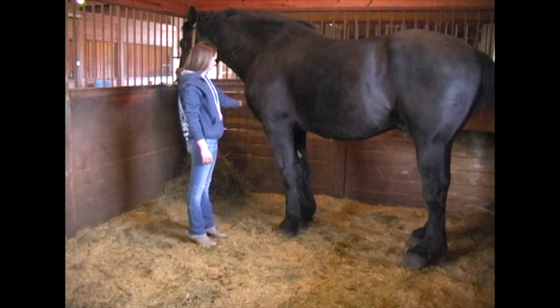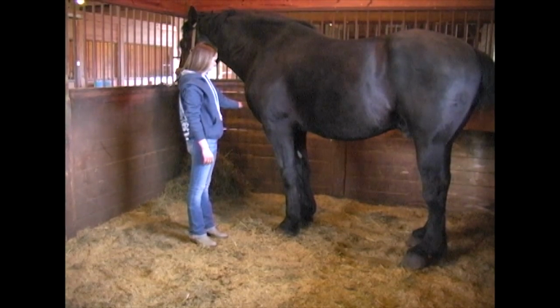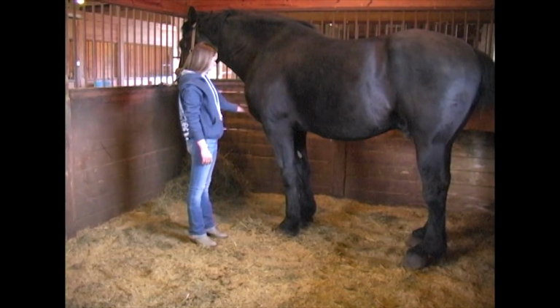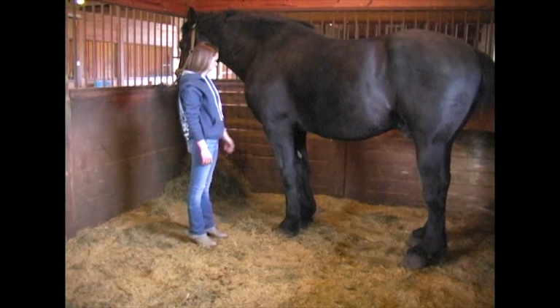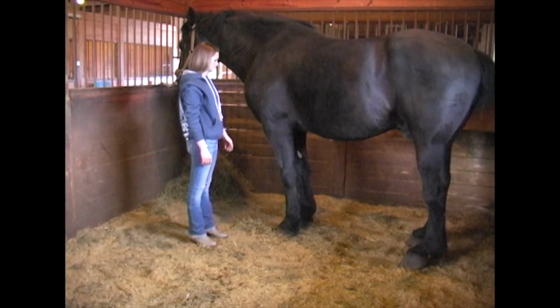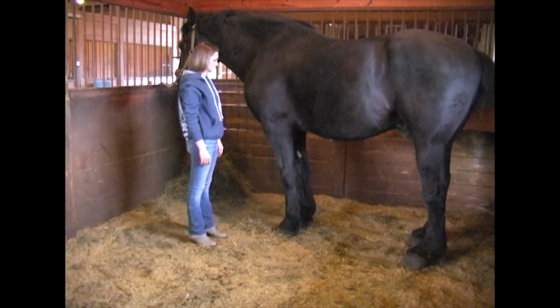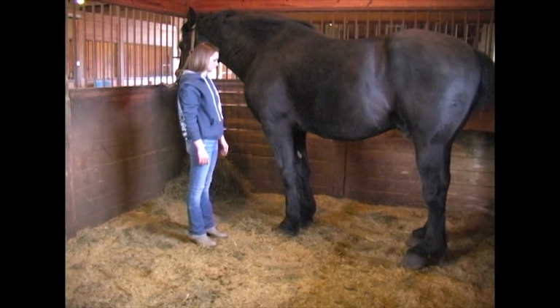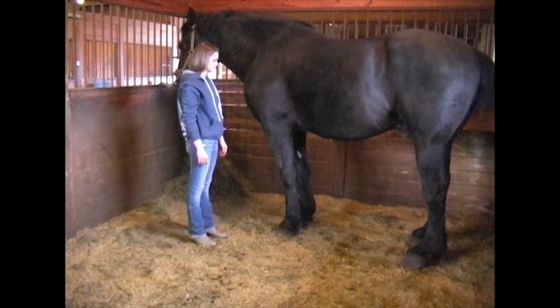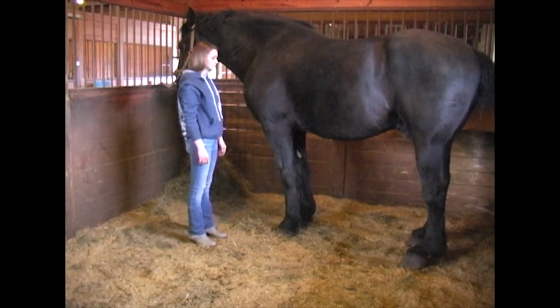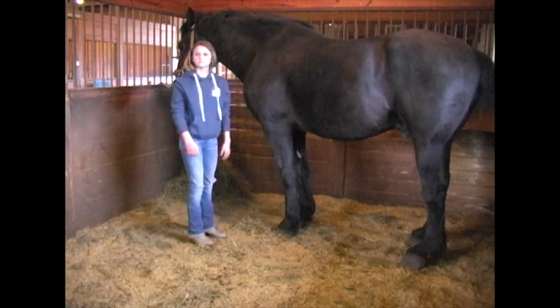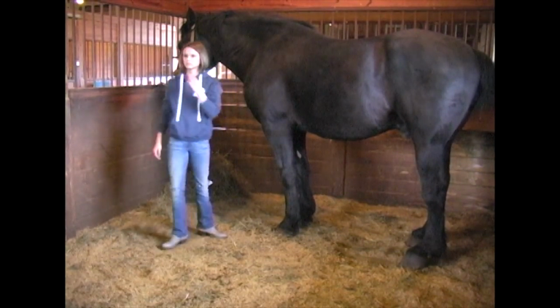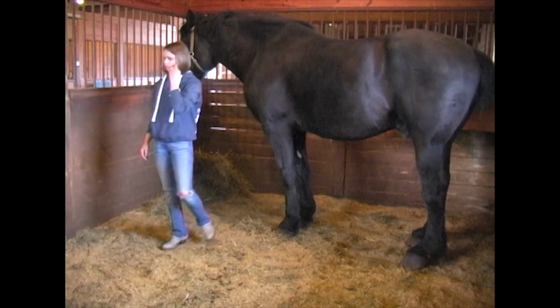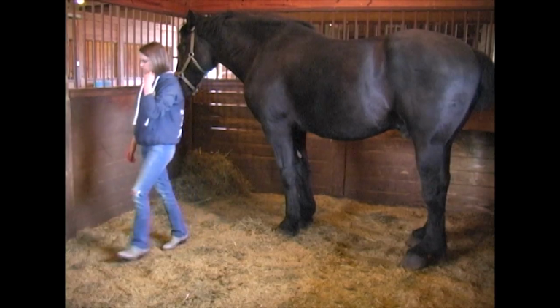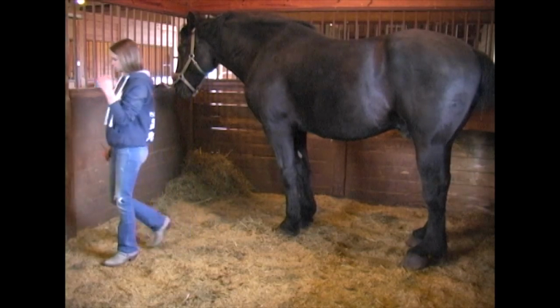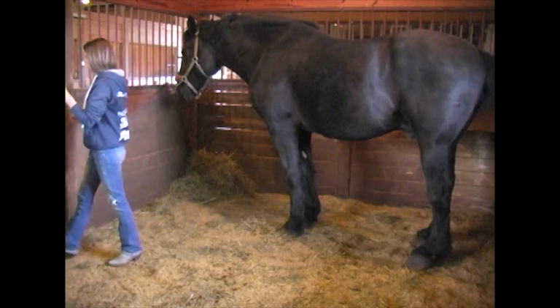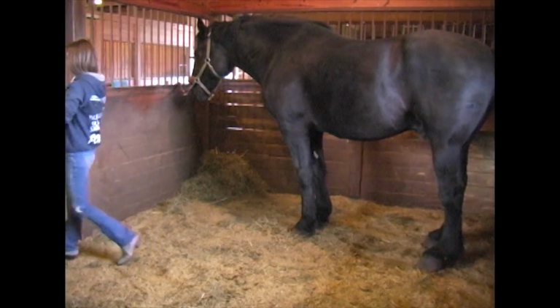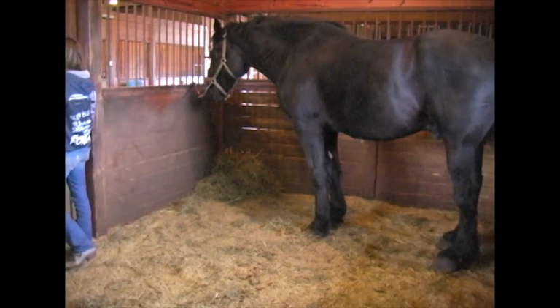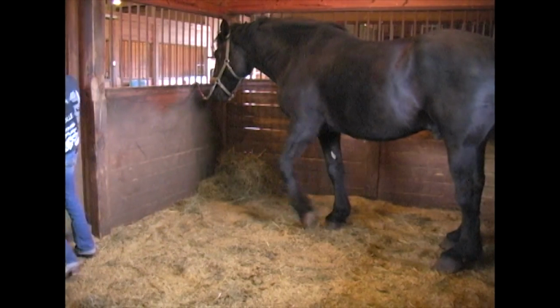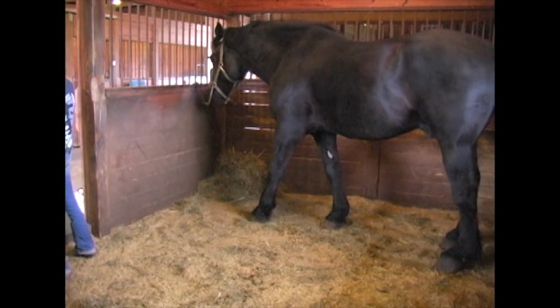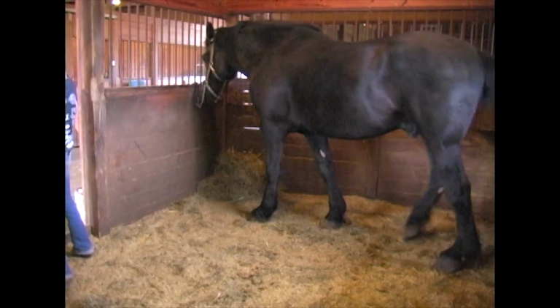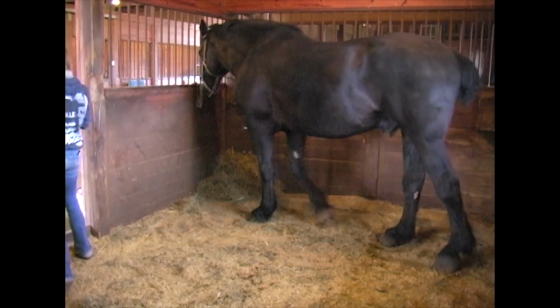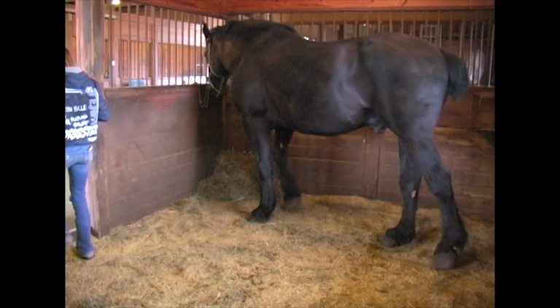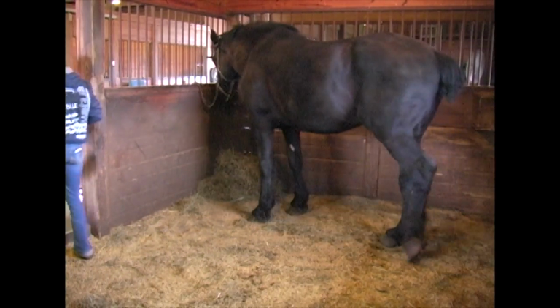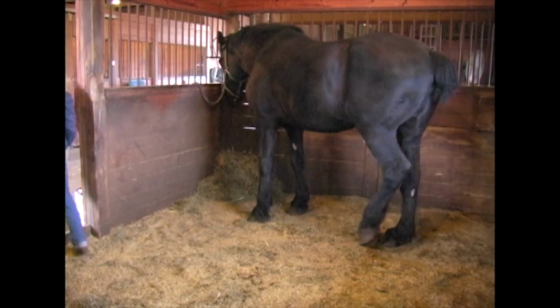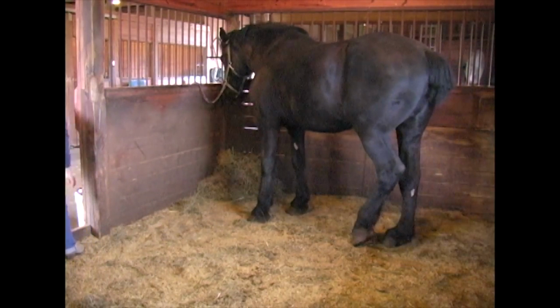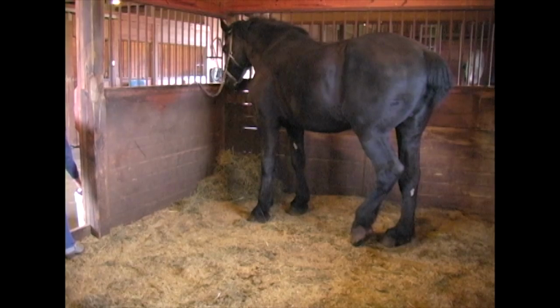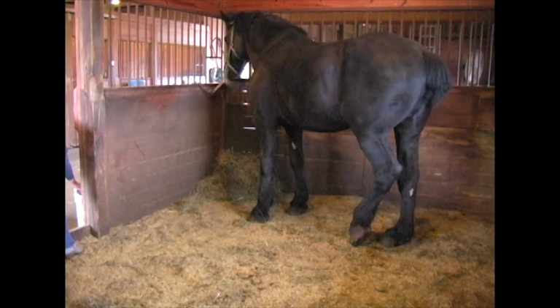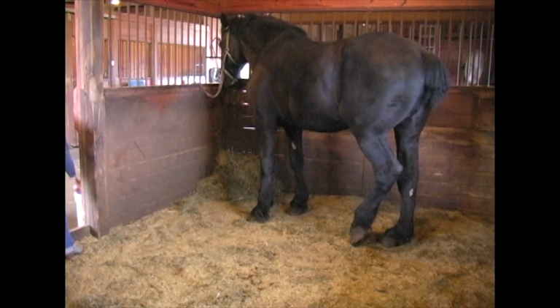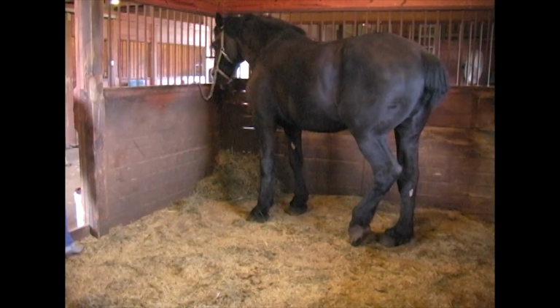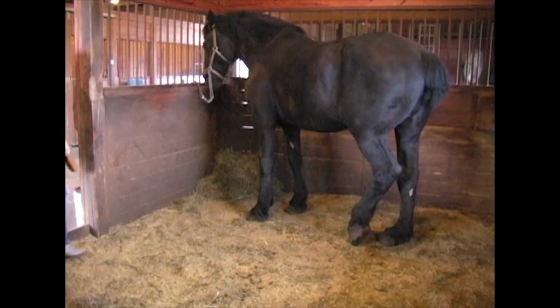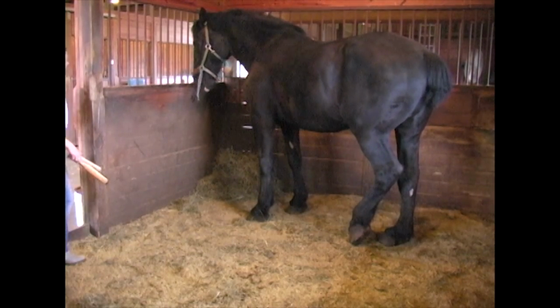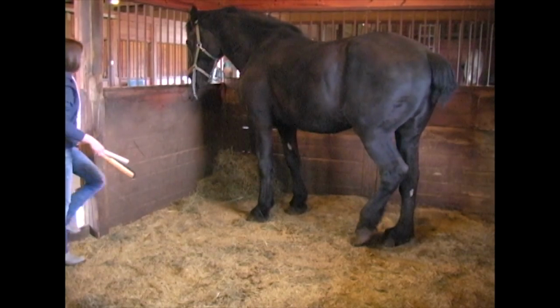Now she's going to groom him a little and we're going to try a new grooming blade that we got. He's never had it used before but he should enjoy it.